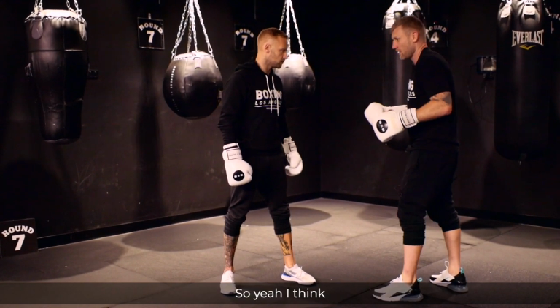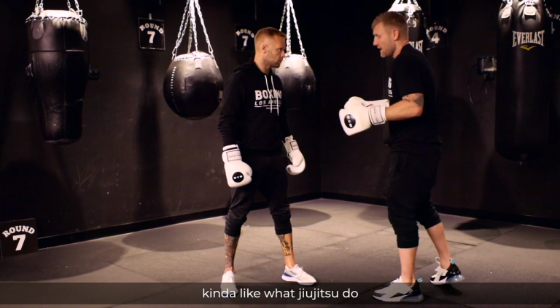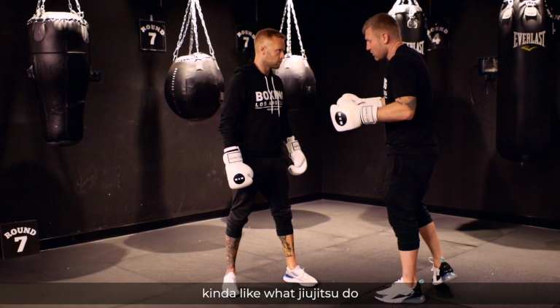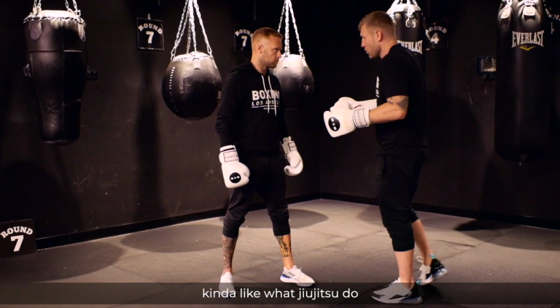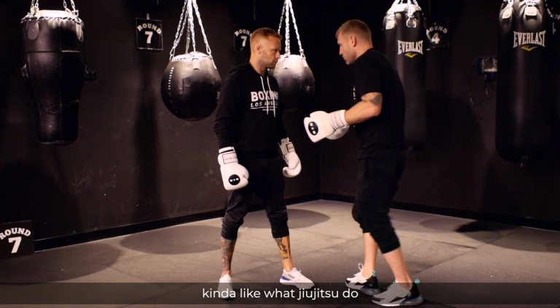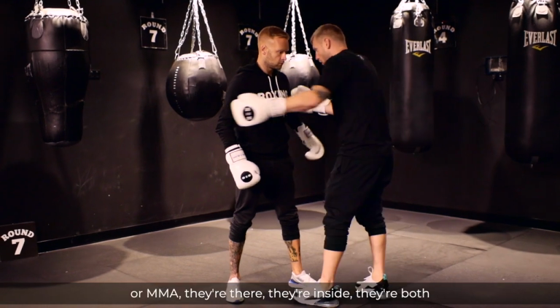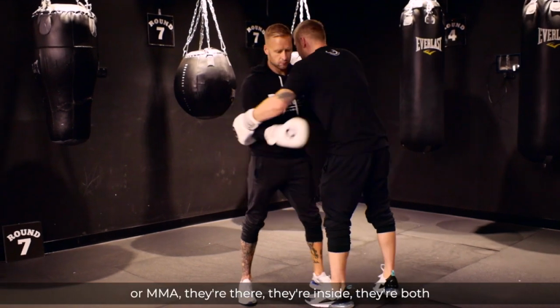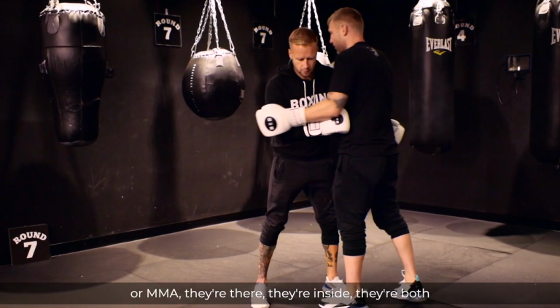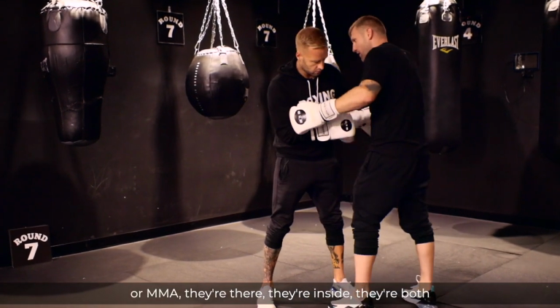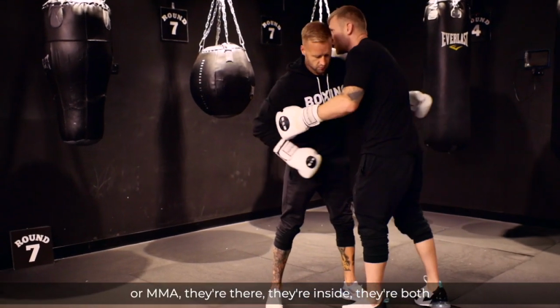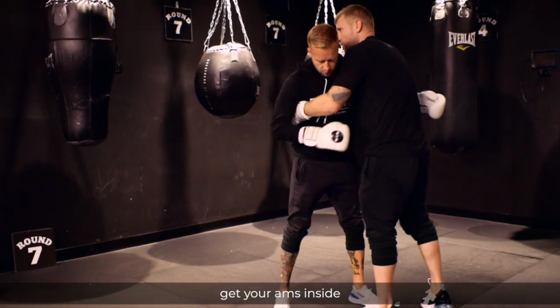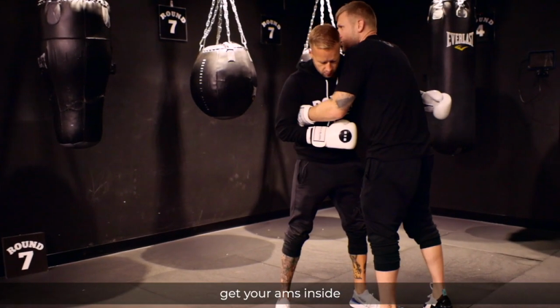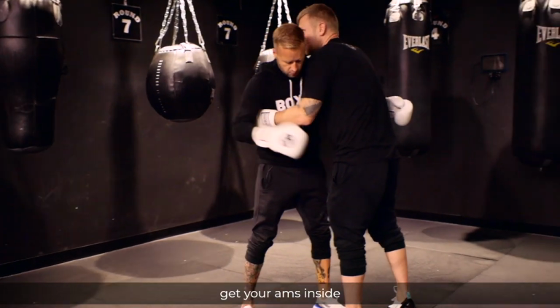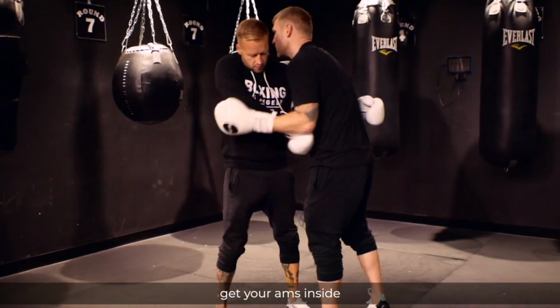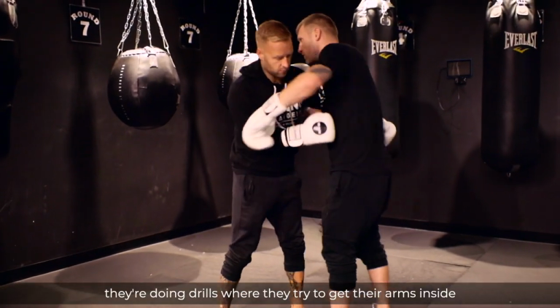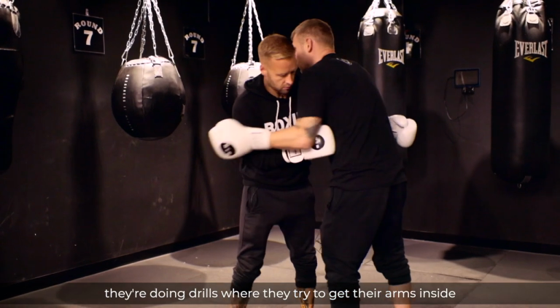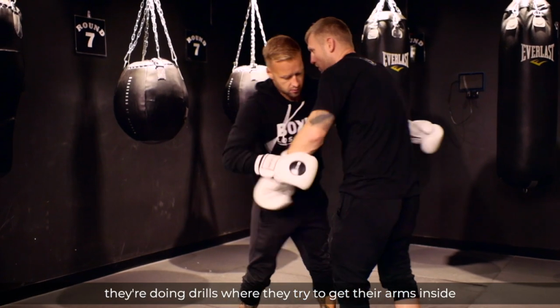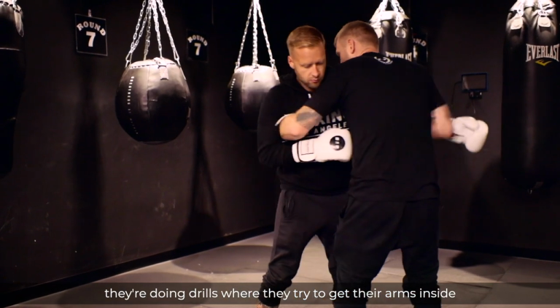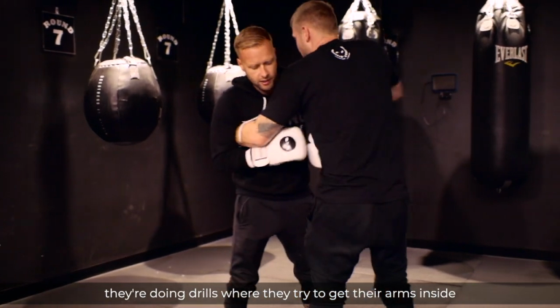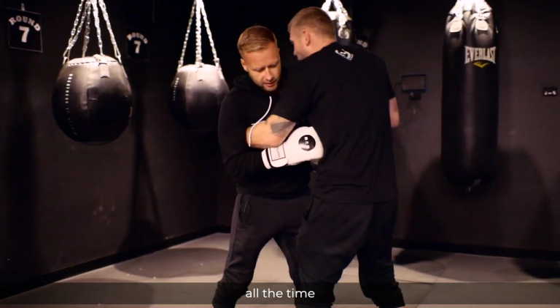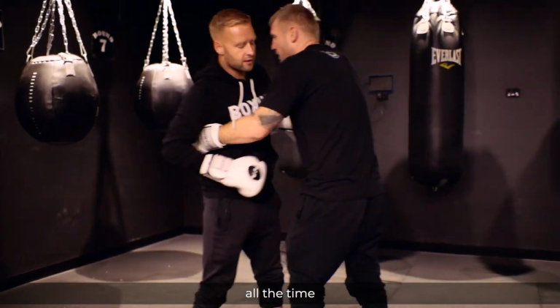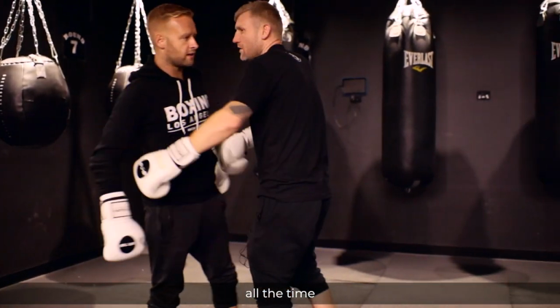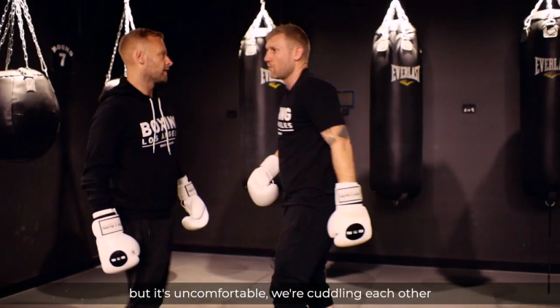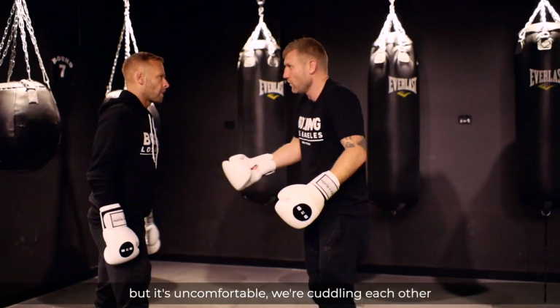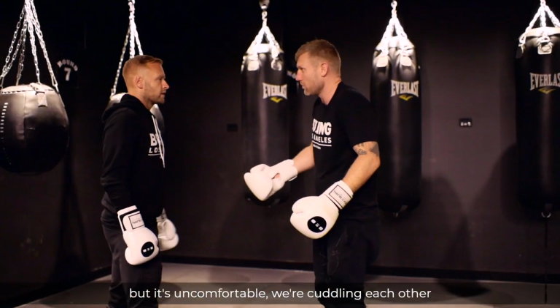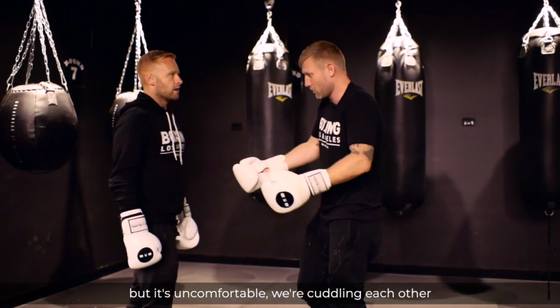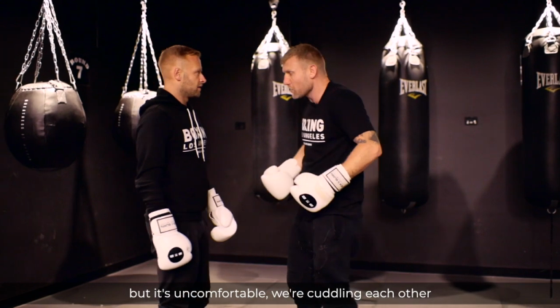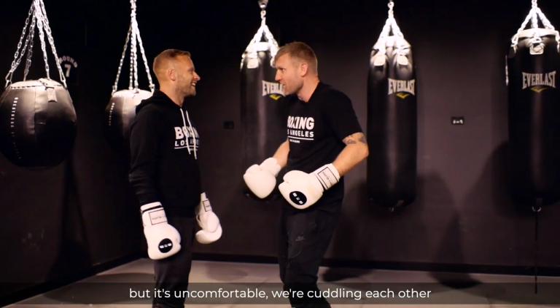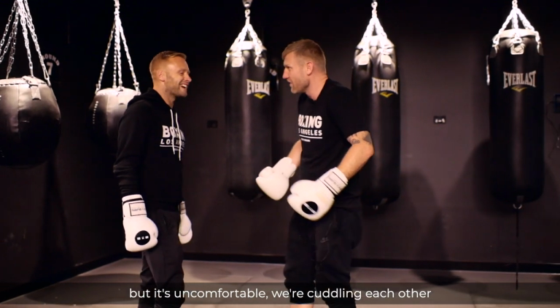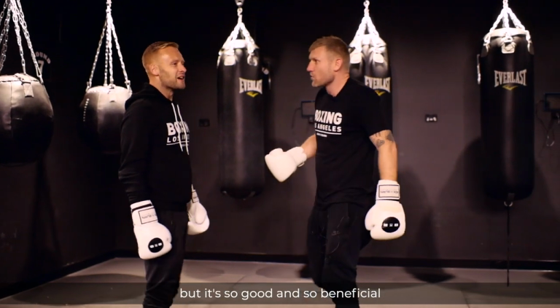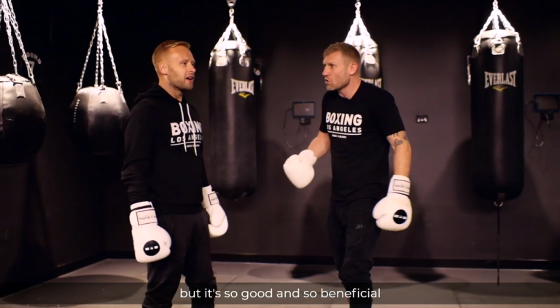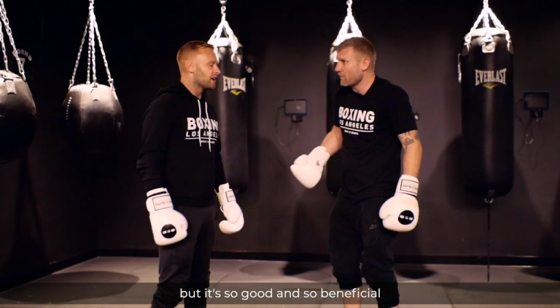It's kind of like what Jiu-Jitsu and MMA do — they're inside, they're both trying to get their arms inside. They're doing drills where they're trying to get their arms inside all the time. But it's uncomfortable because we're cuddling each other, but it's so good and so beneficial.